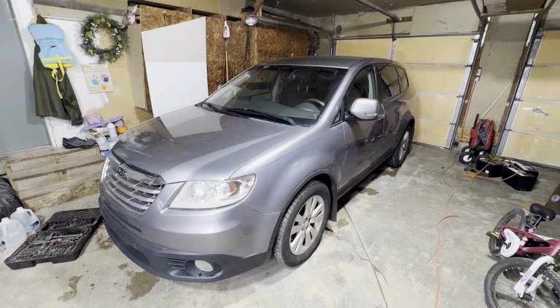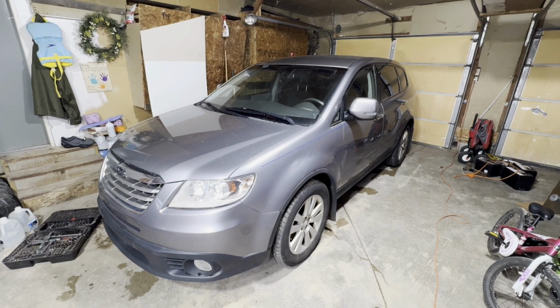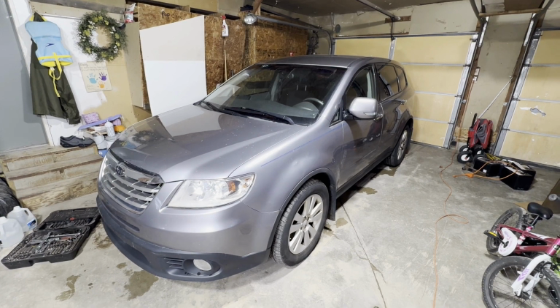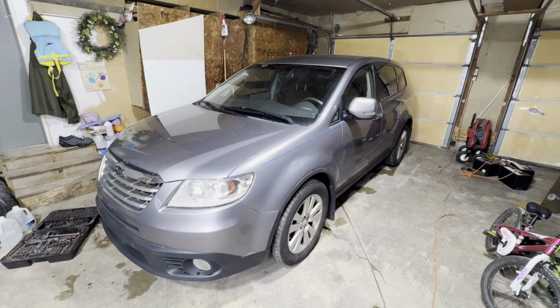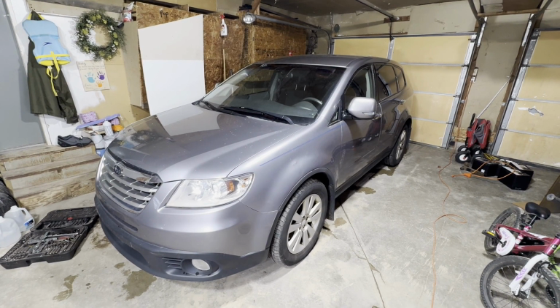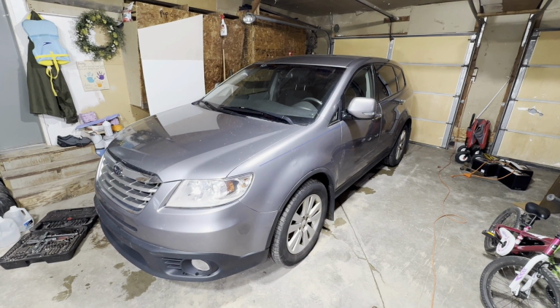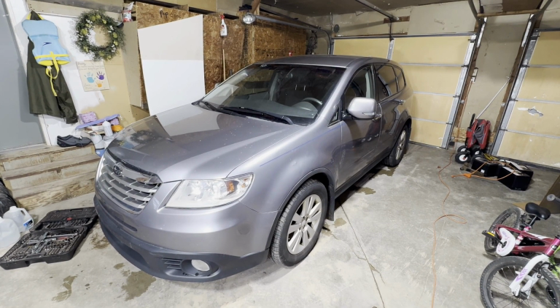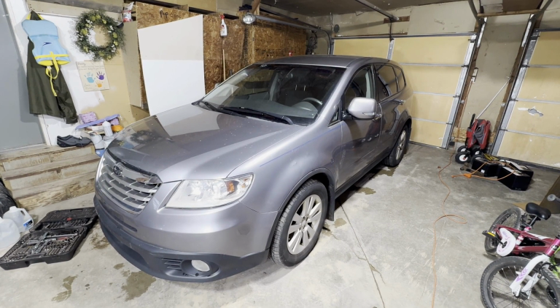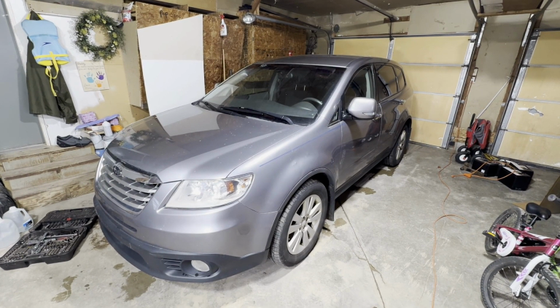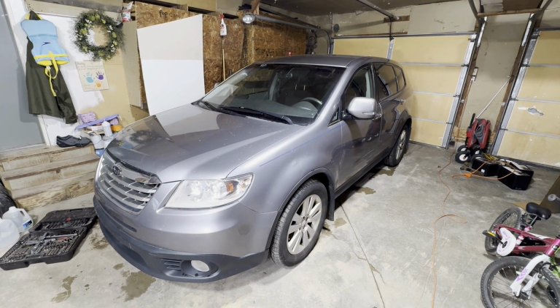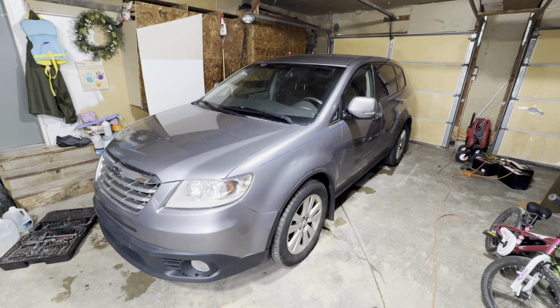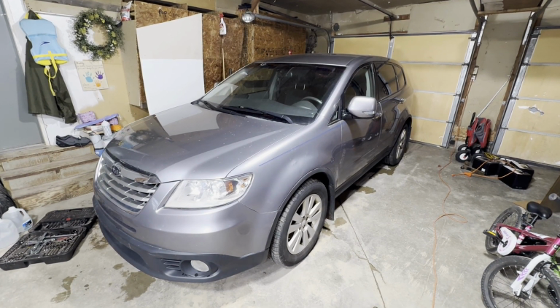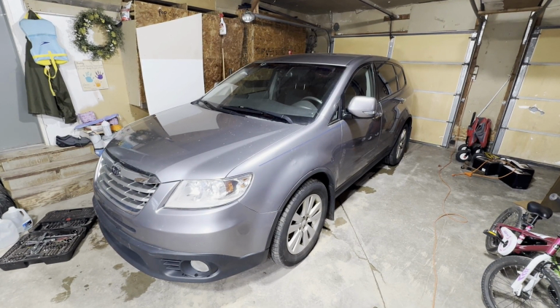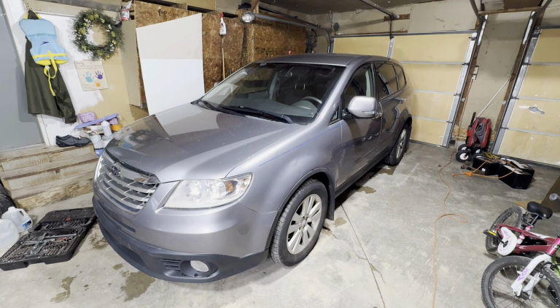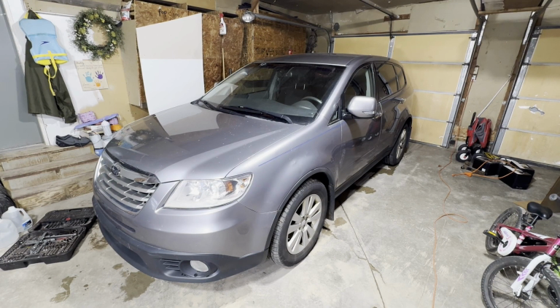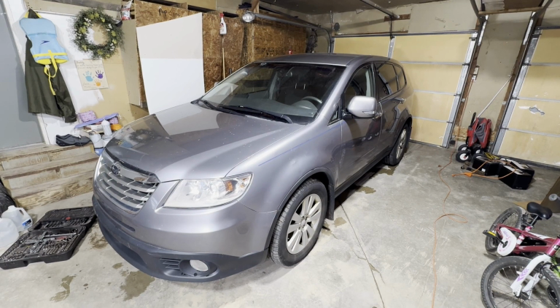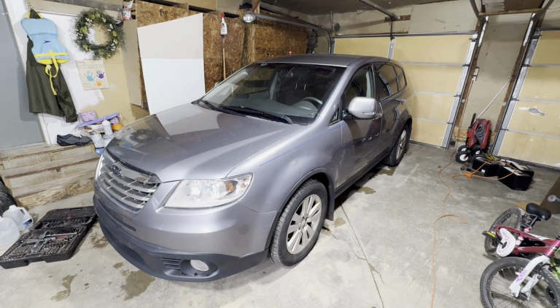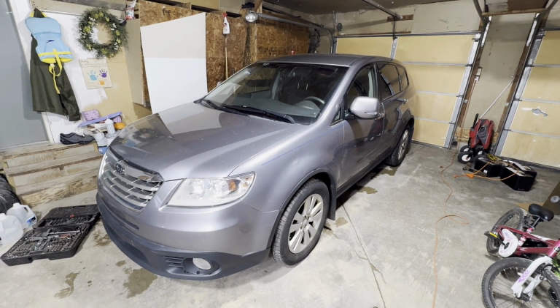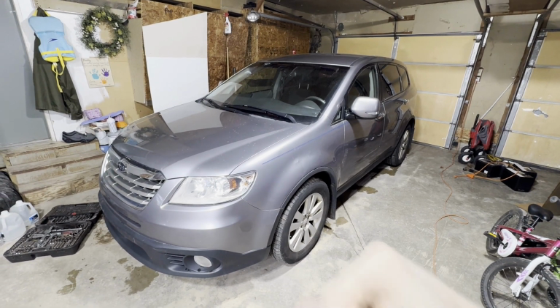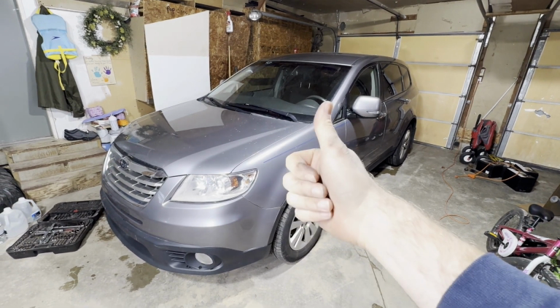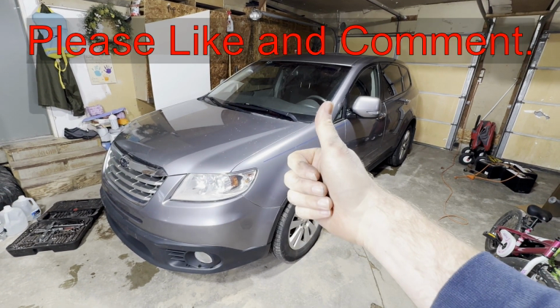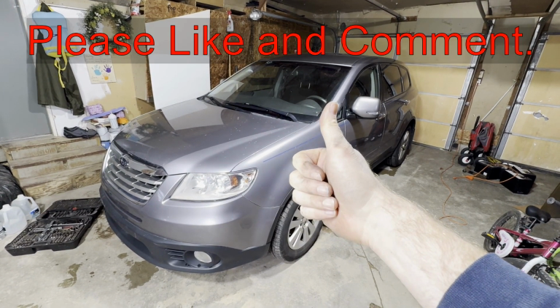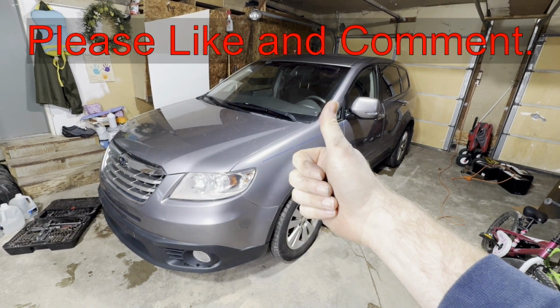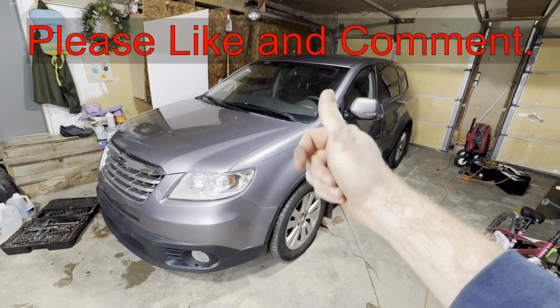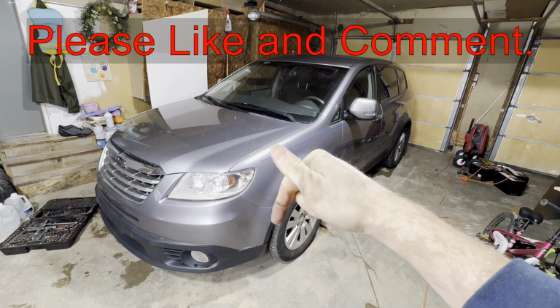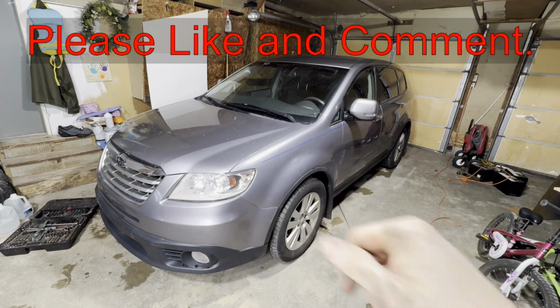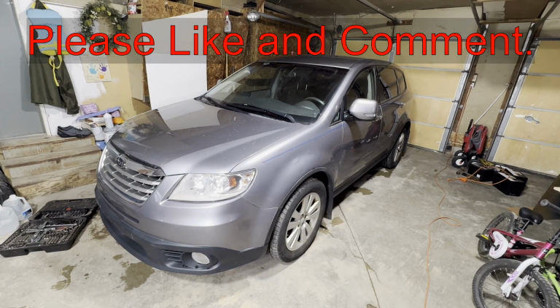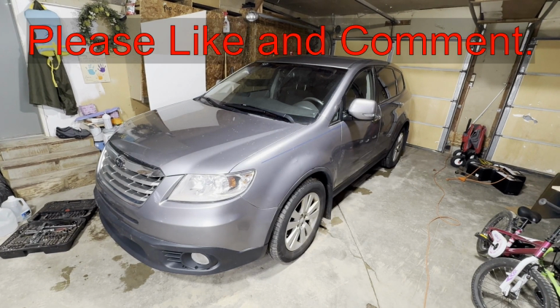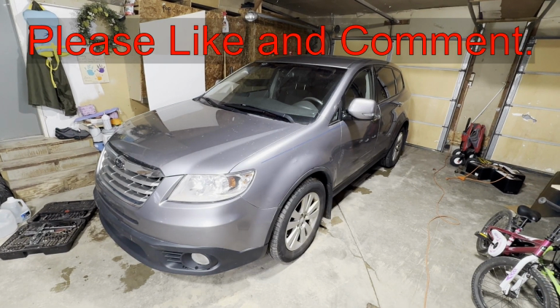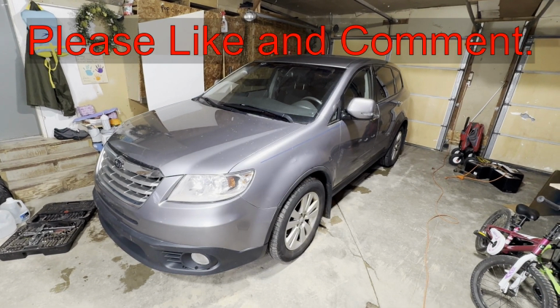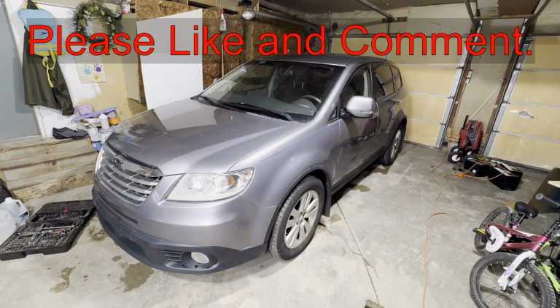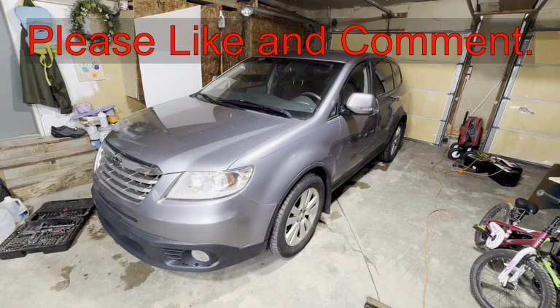Hey guys, today I'm going to show you how to change the air filter on this 2008 Subaru Trebekah. If this video is helpful, can you smash that thumbs up button, leave a comment down below for the YouTube algorithm — it really helps out a lot.